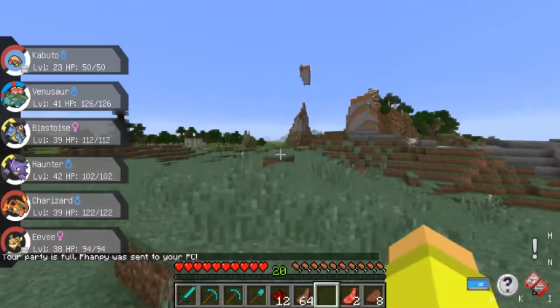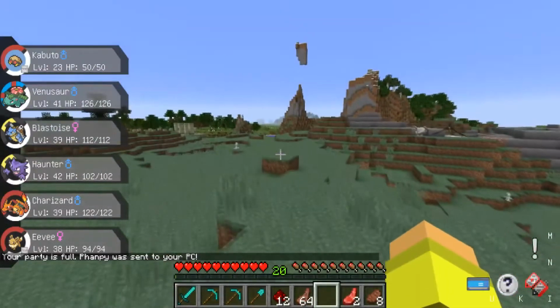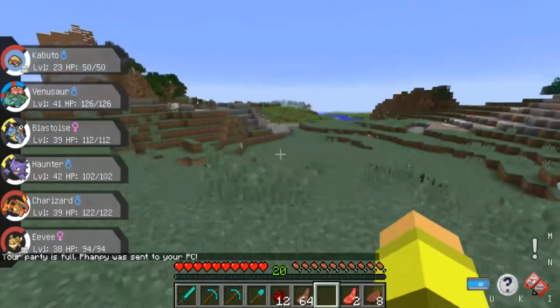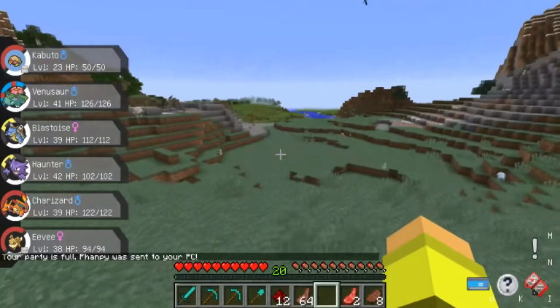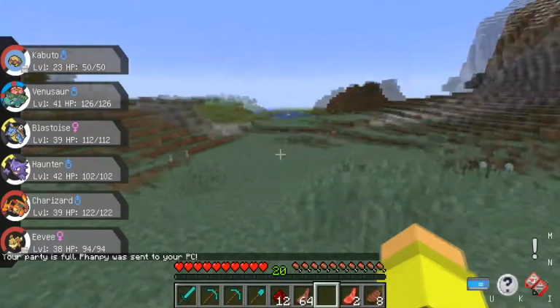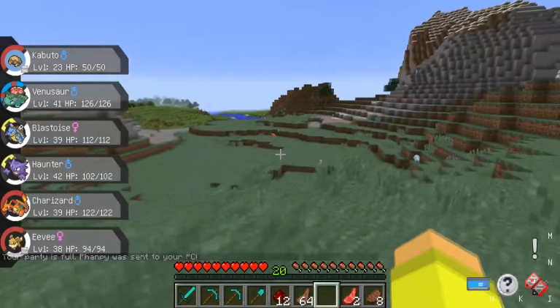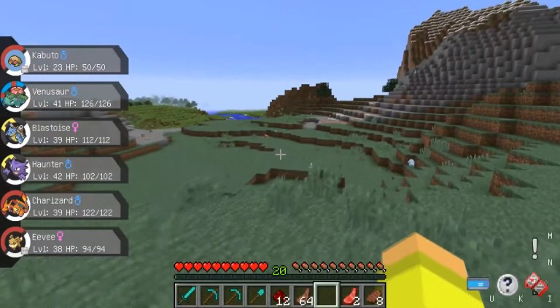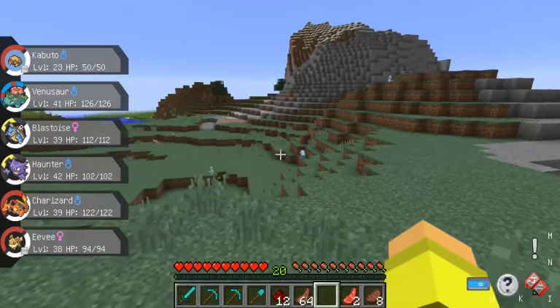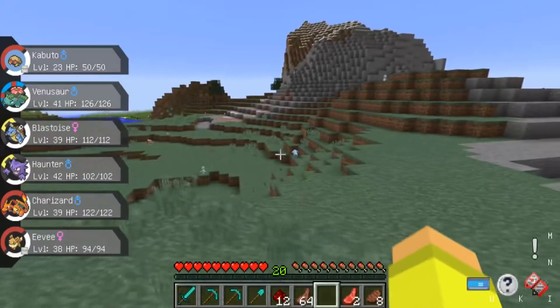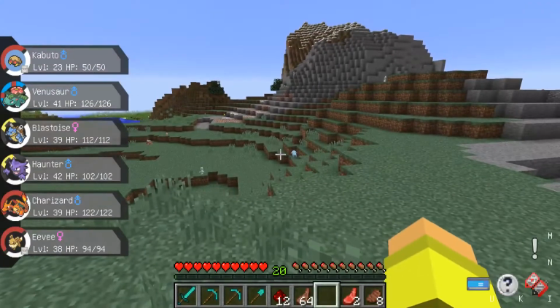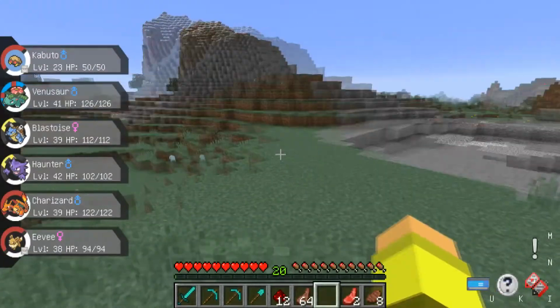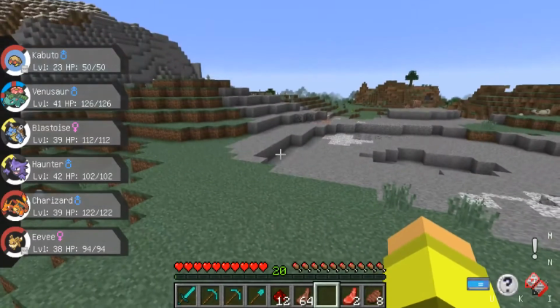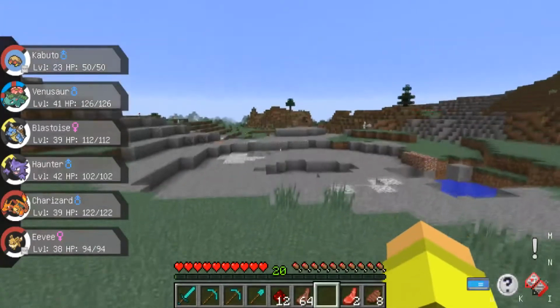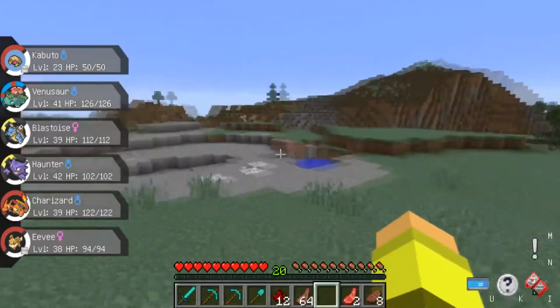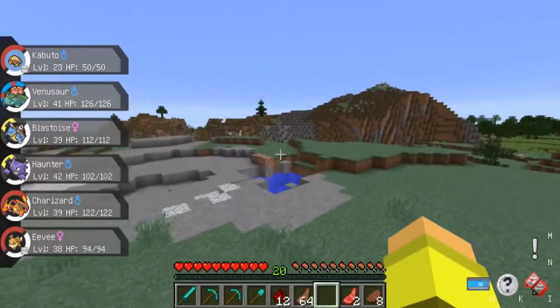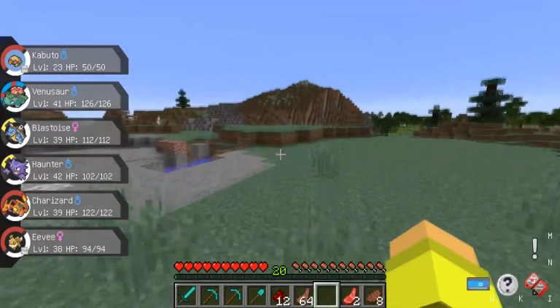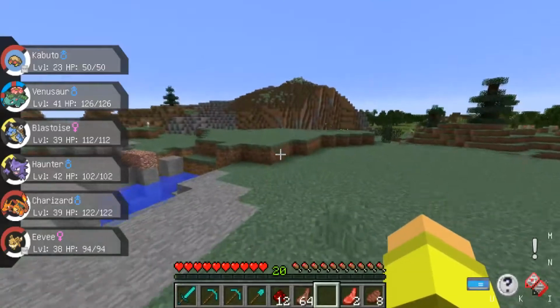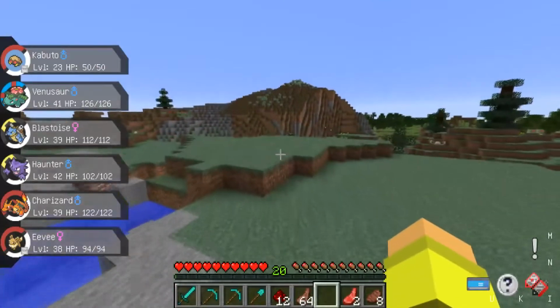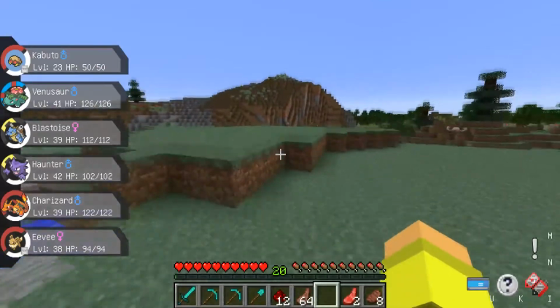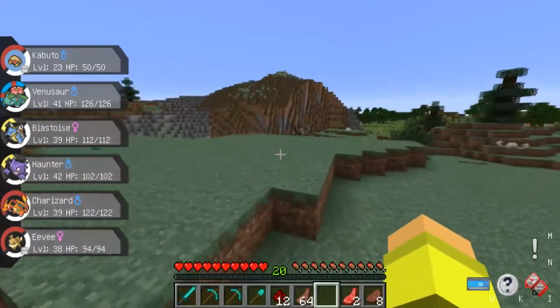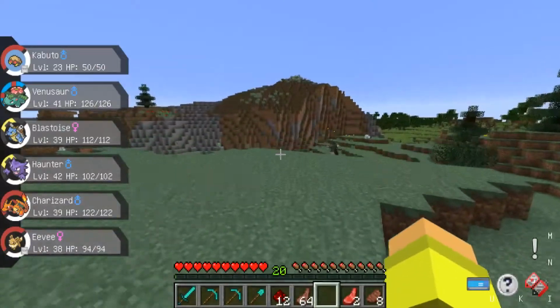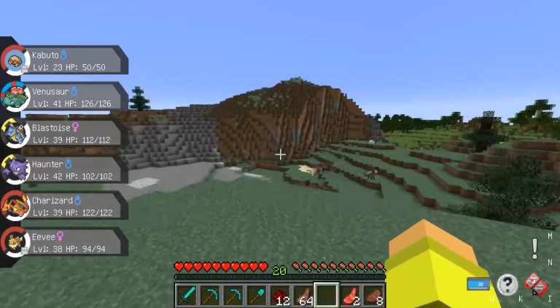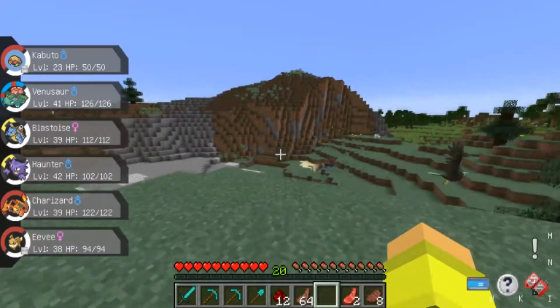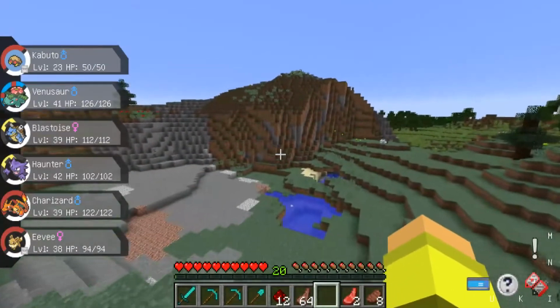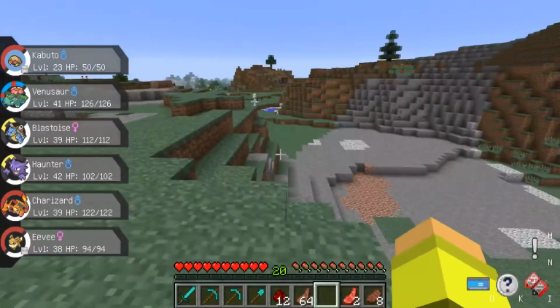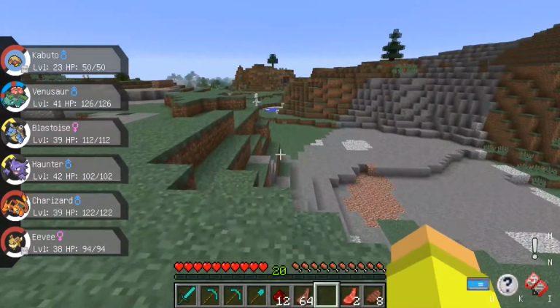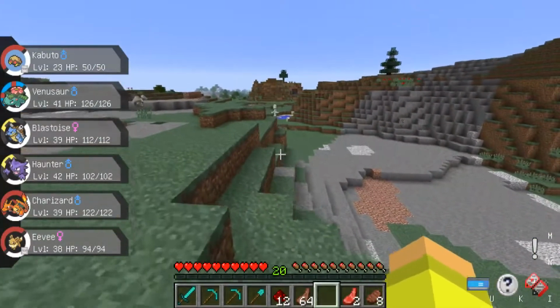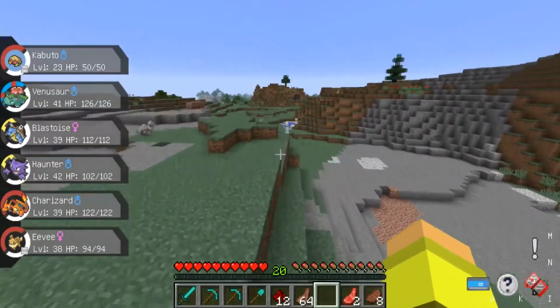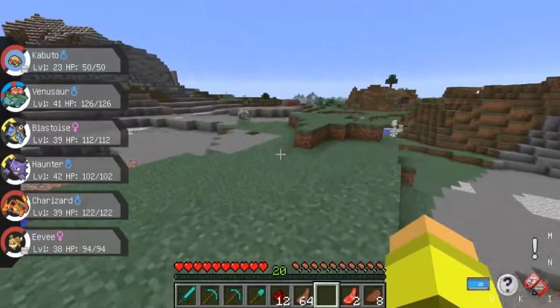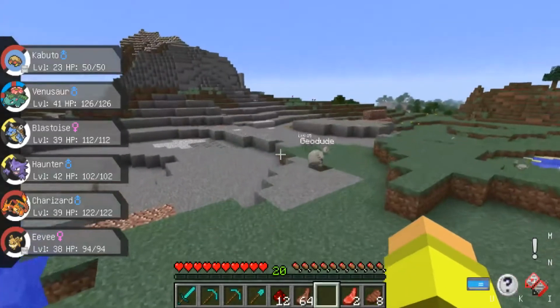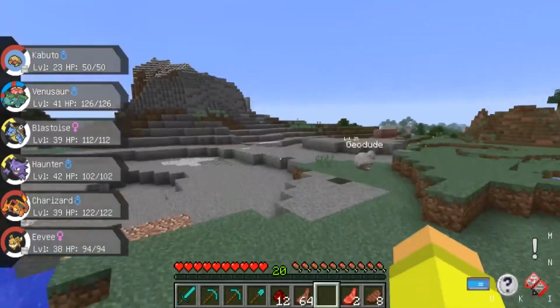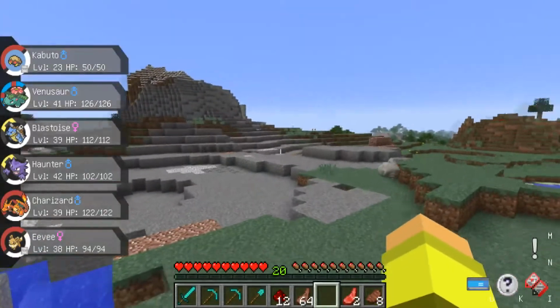Keeping an eye out for Snorlaxes if we can — that's really the only extra Pokemon we need here. I don't think there's anything else that spawns in the mountains that we need to catch, other than maybe a Legendary if we're super lucky.